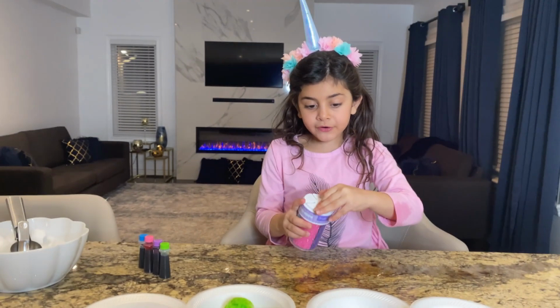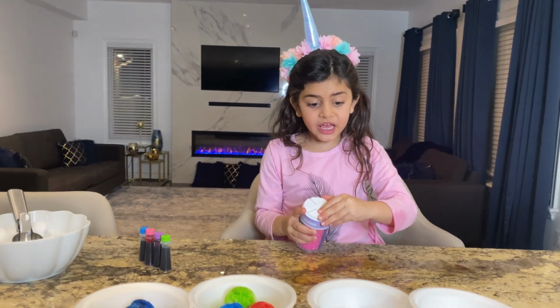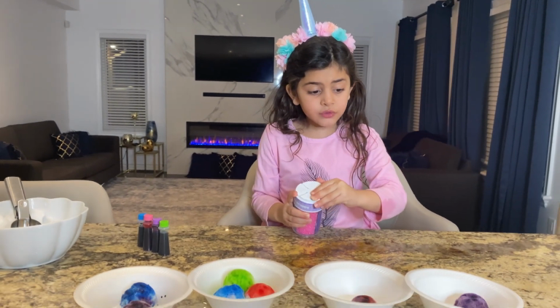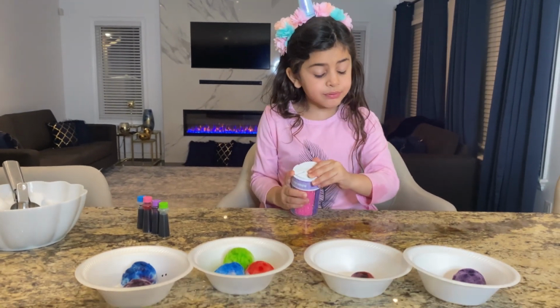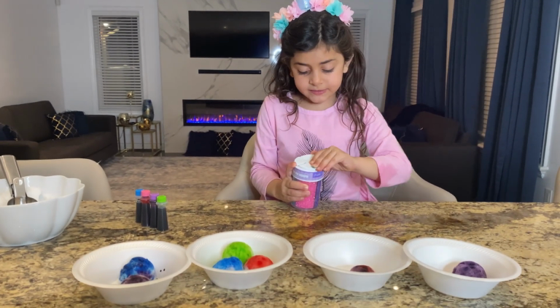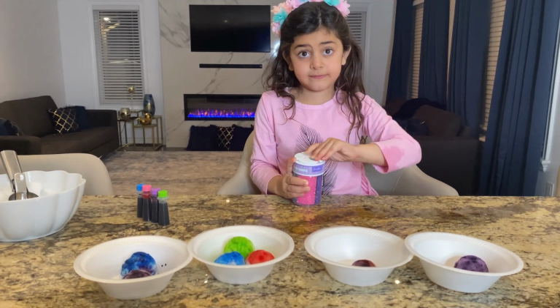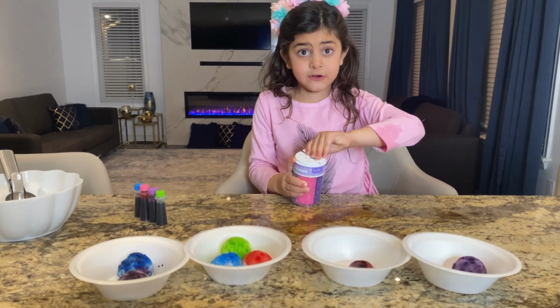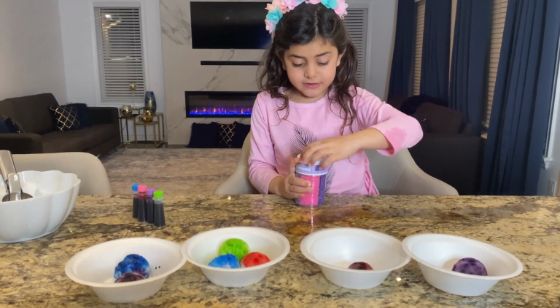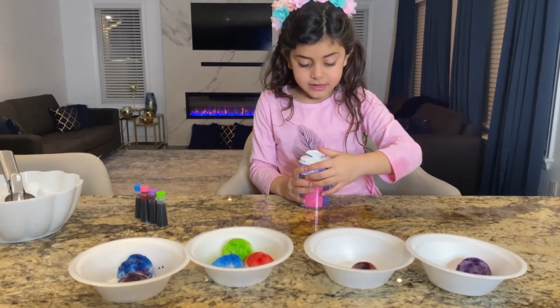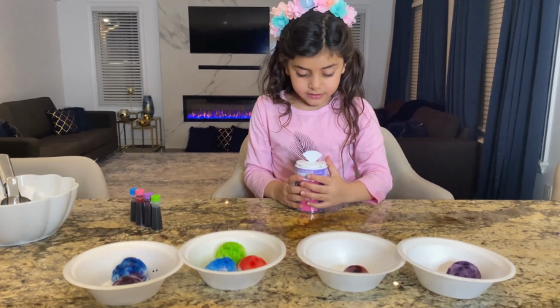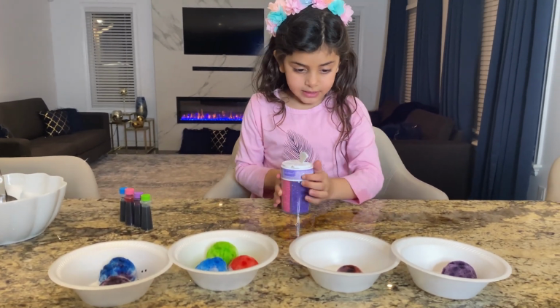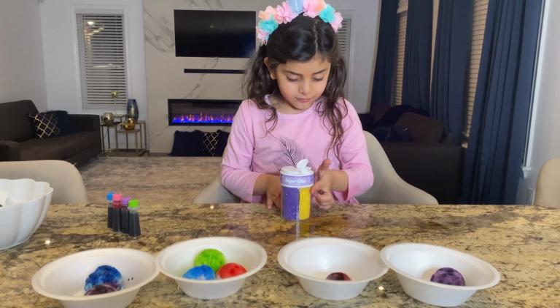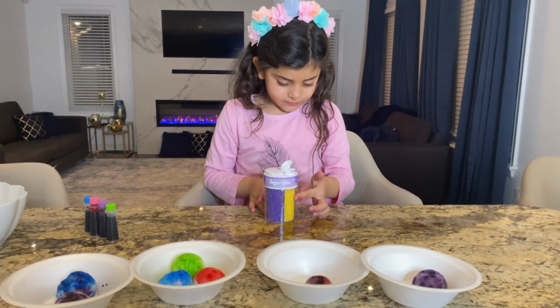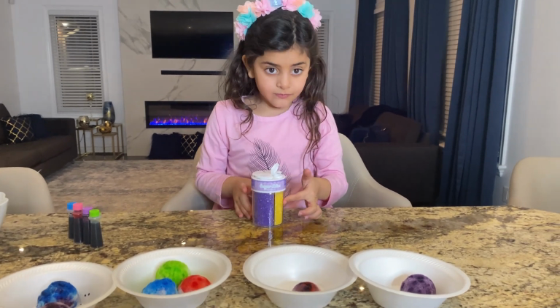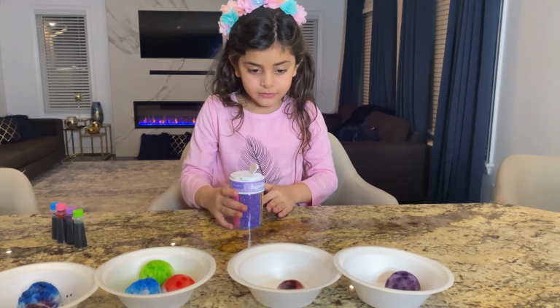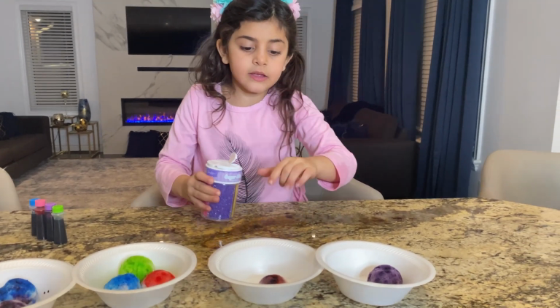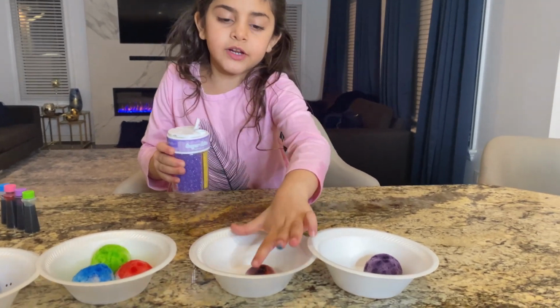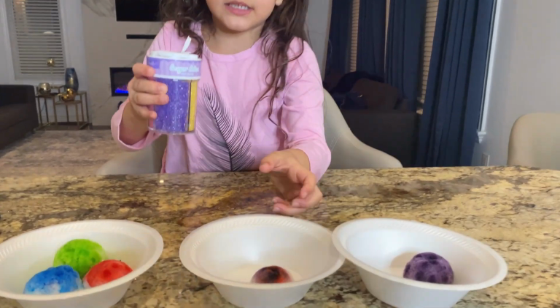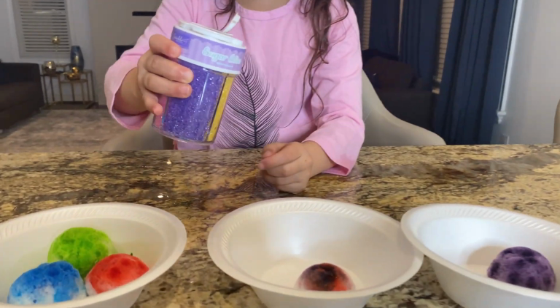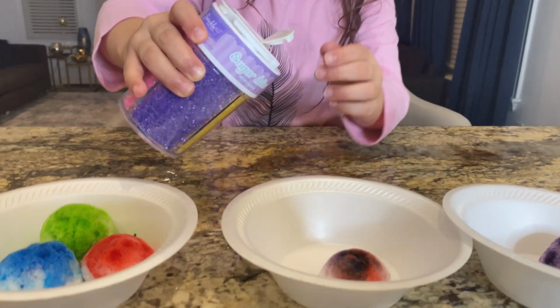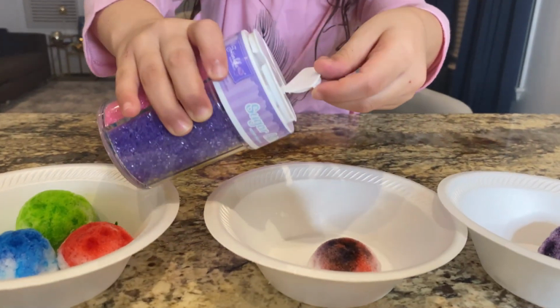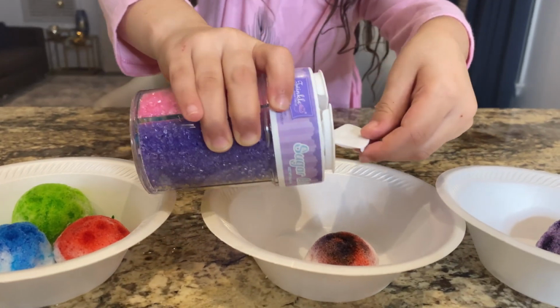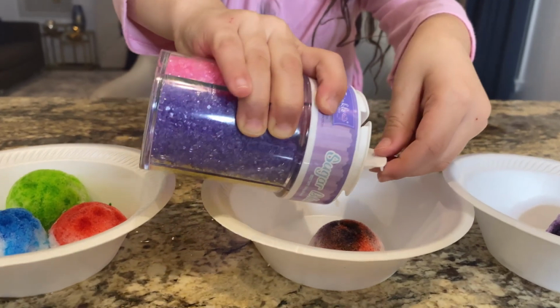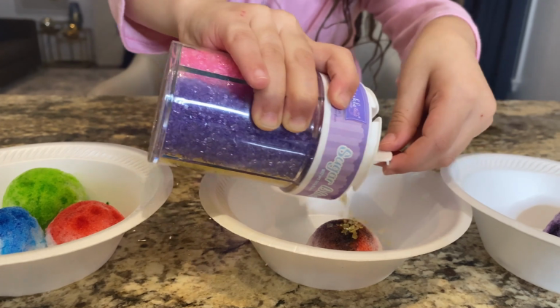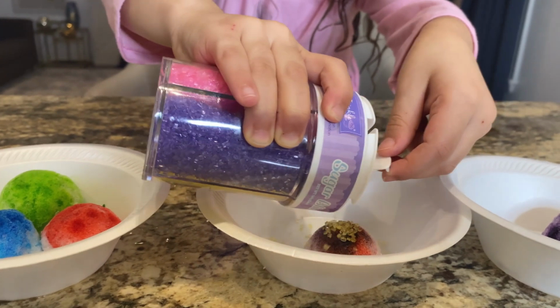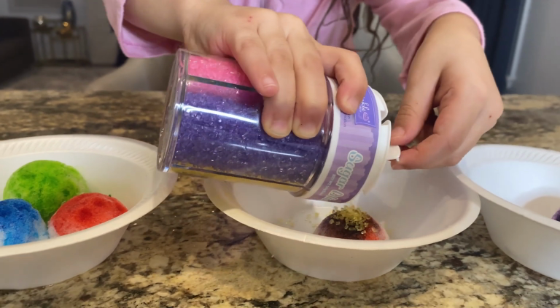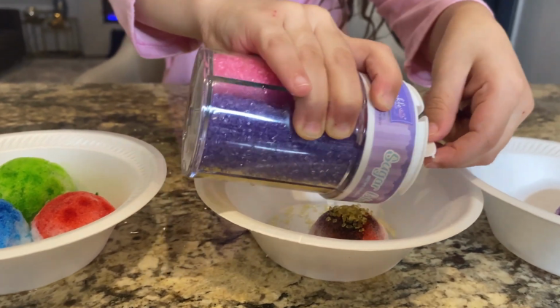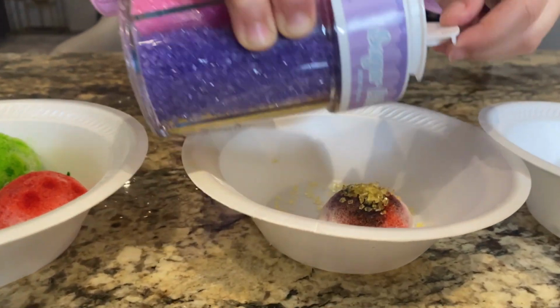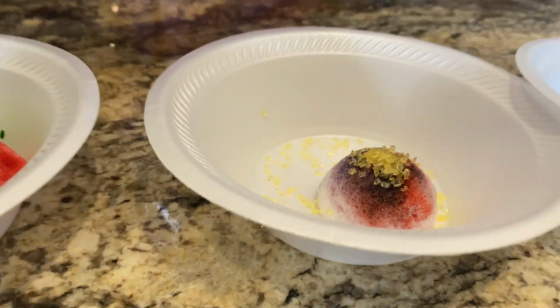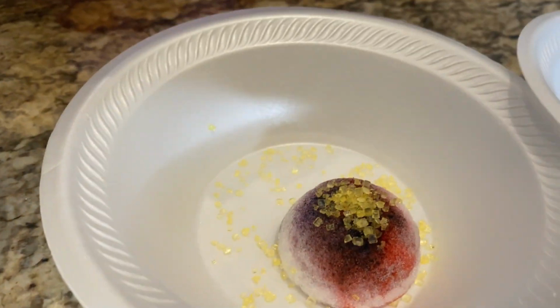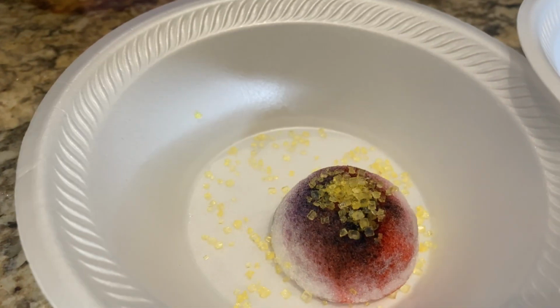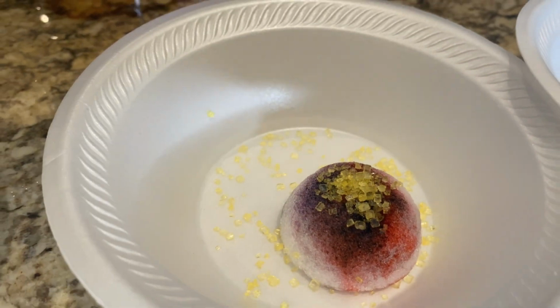For the yellow, let's put... for the purple, you mean? Yellow! Yellow, okay! For this! Sprinkle! Woo! Perfect! This is so neat!